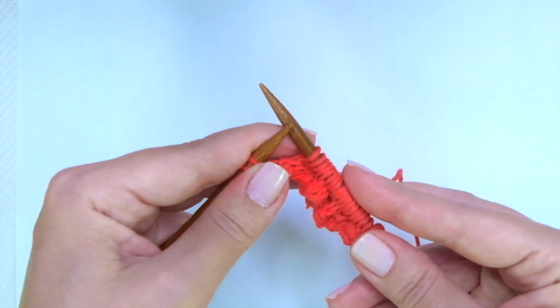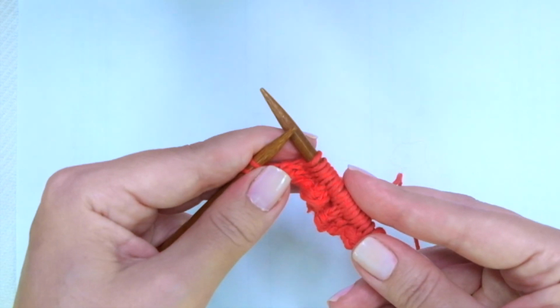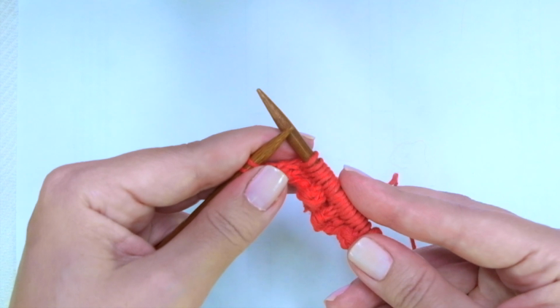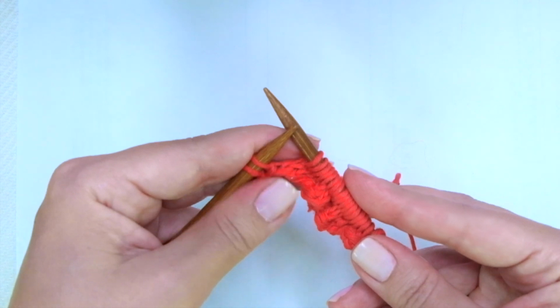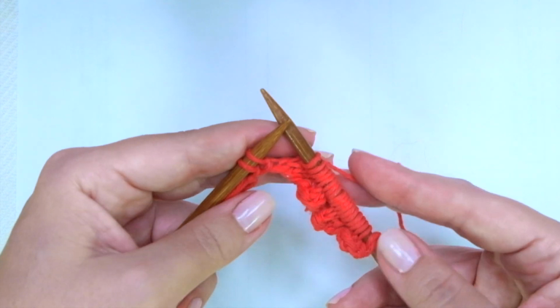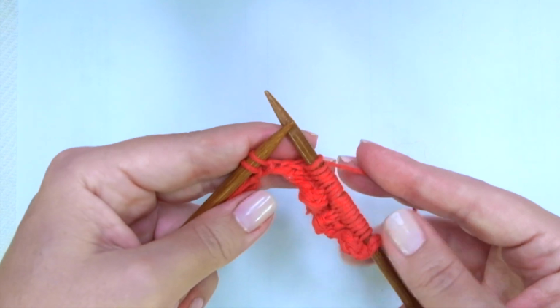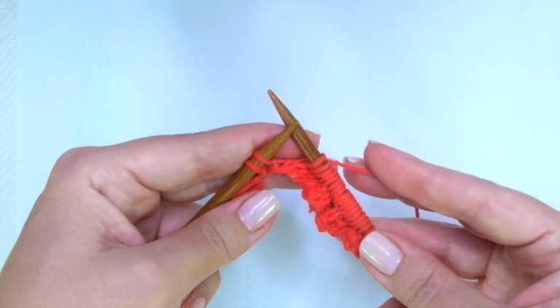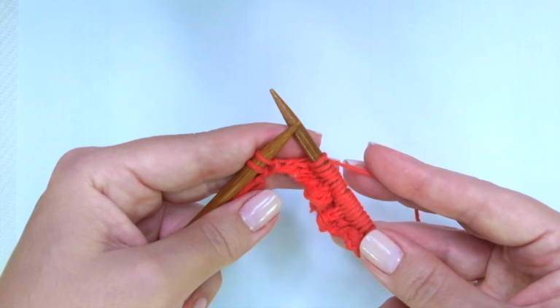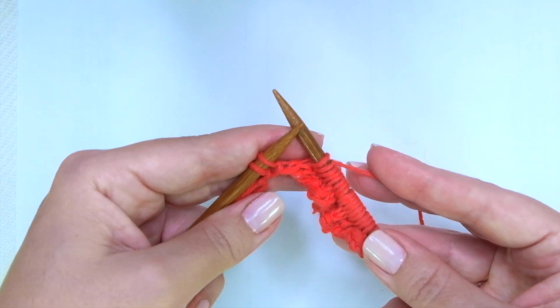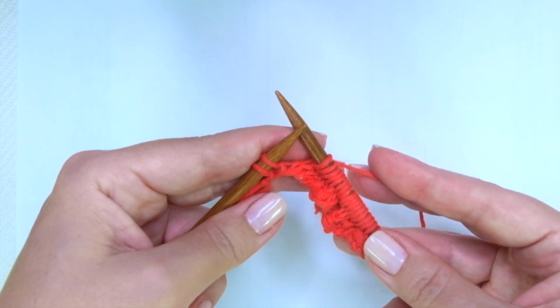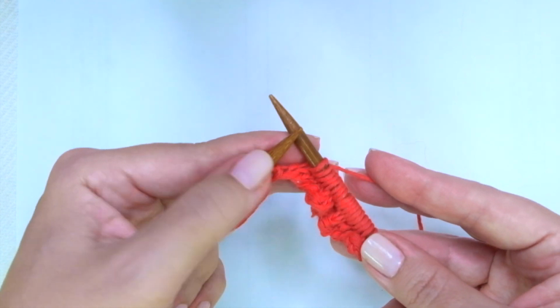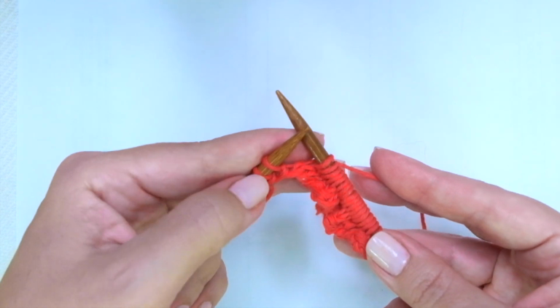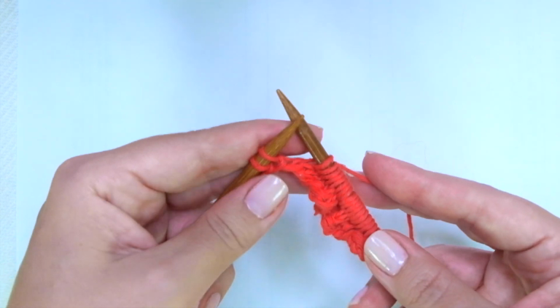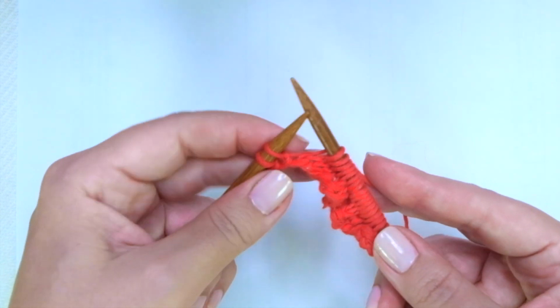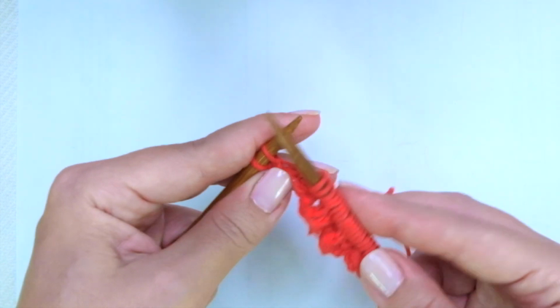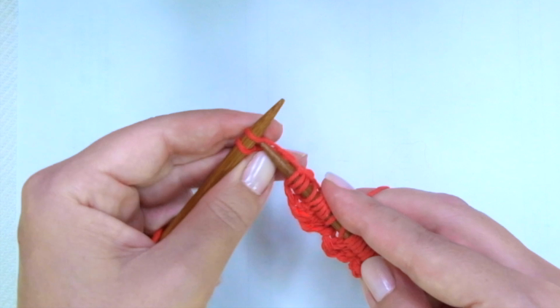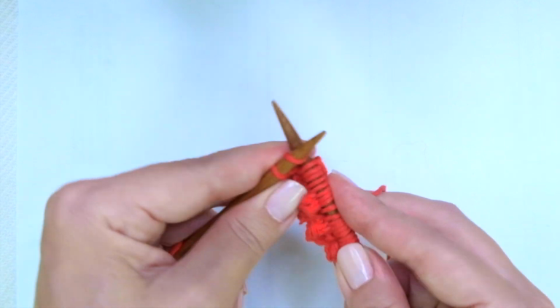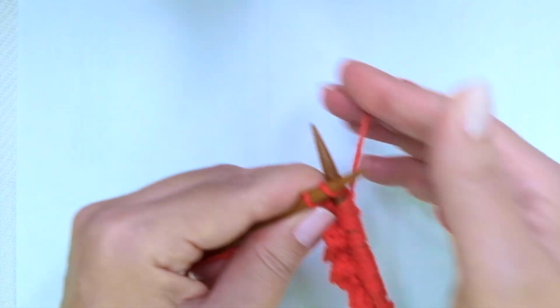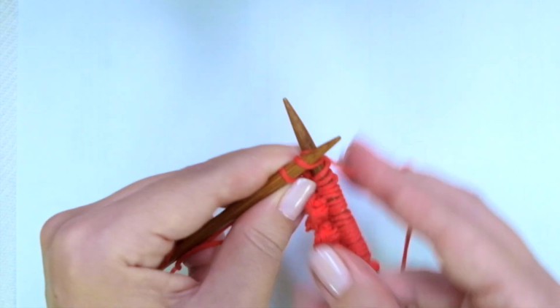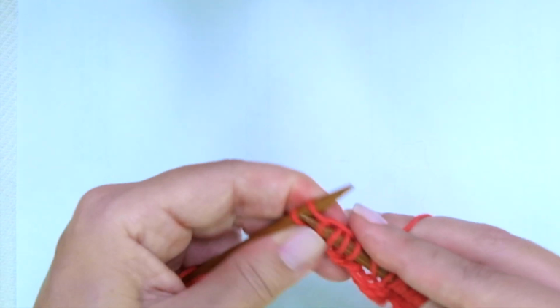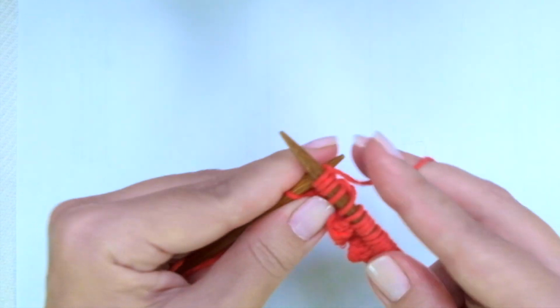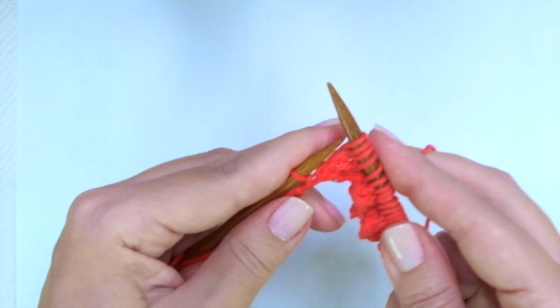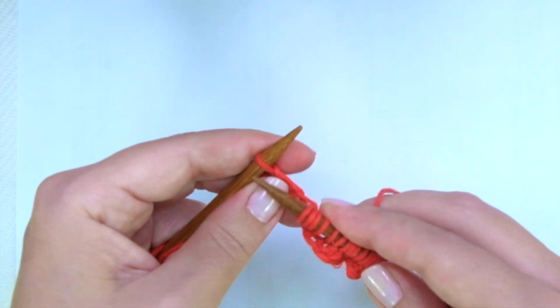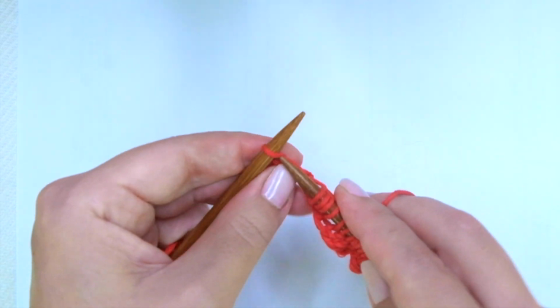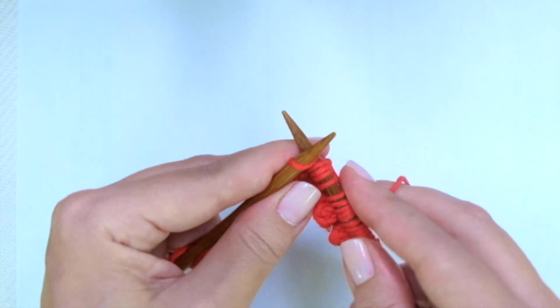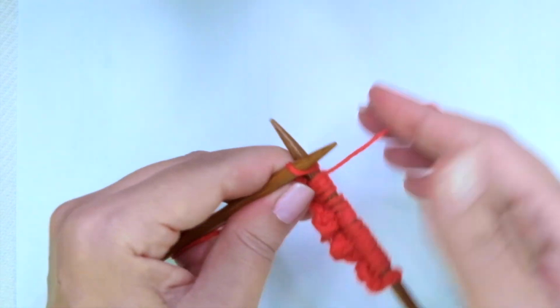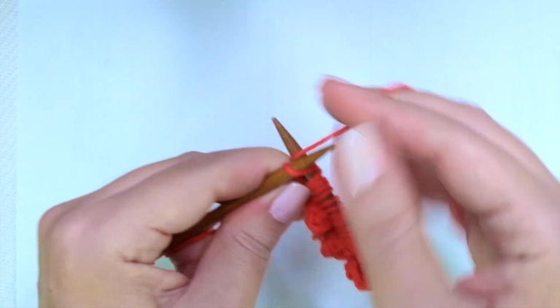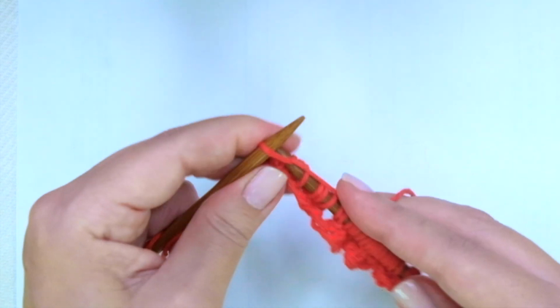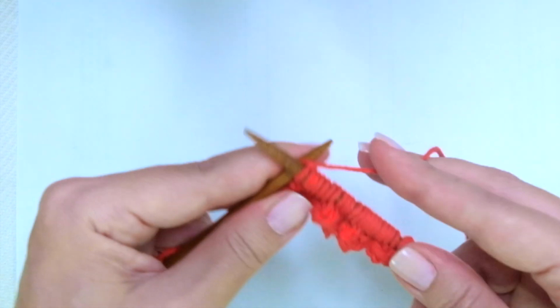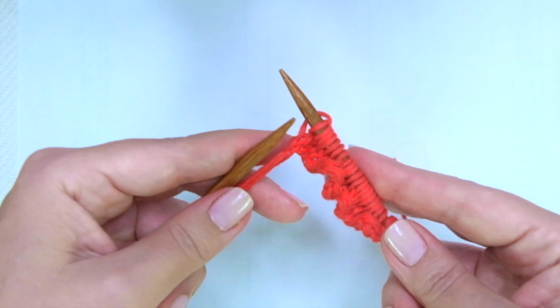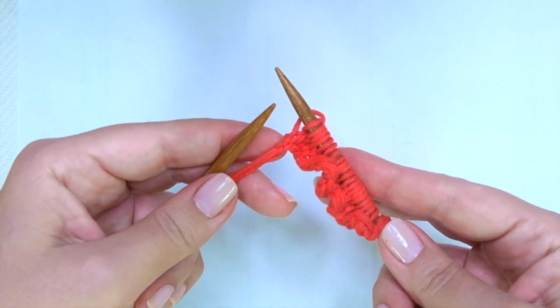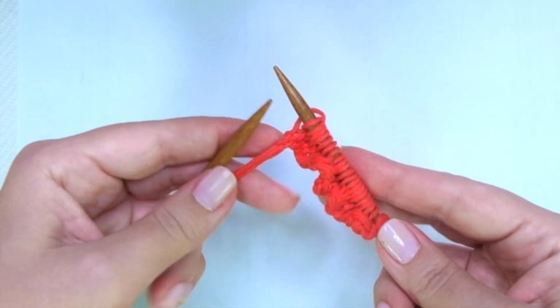If you have more stitches, keep repeating until only 2 stitches are left, ending with knit 1 and knit the last, the edge stitch.